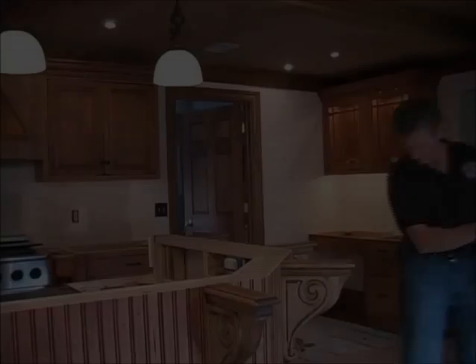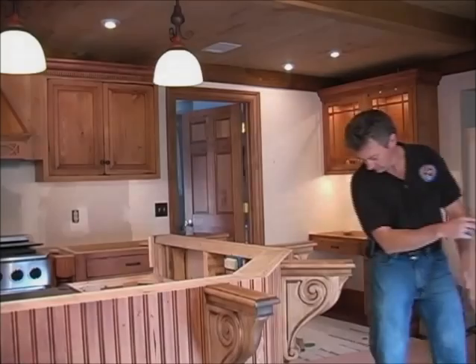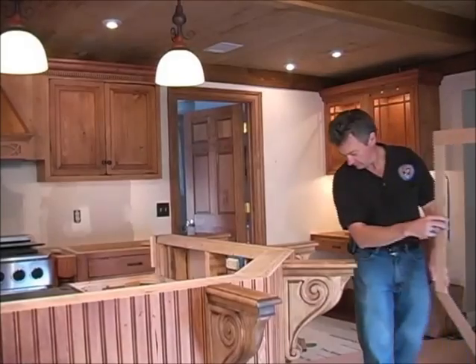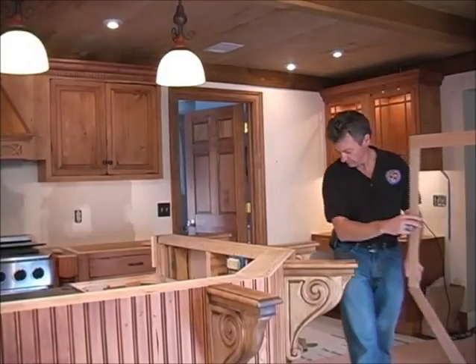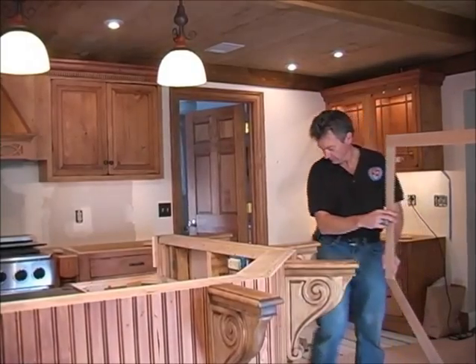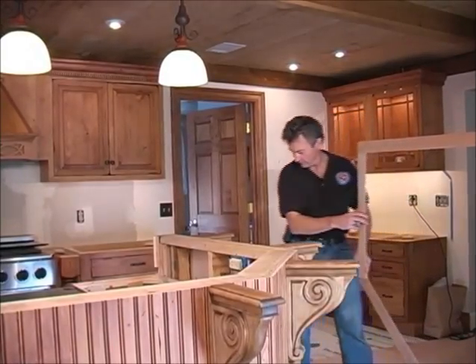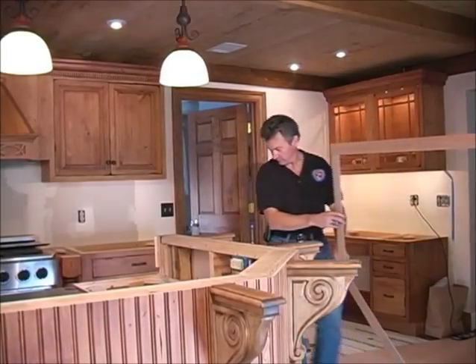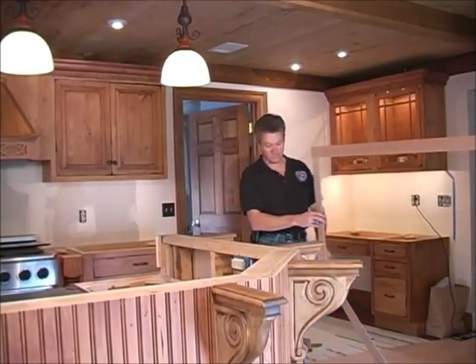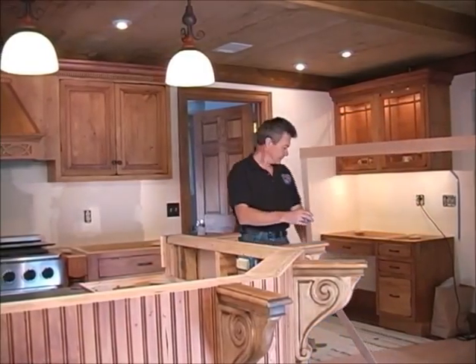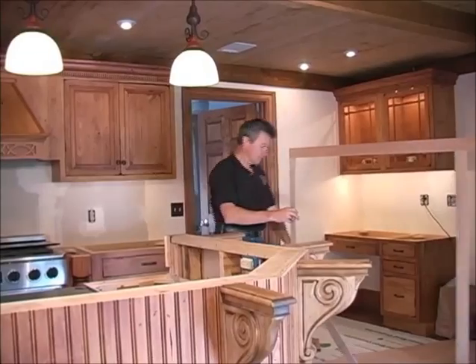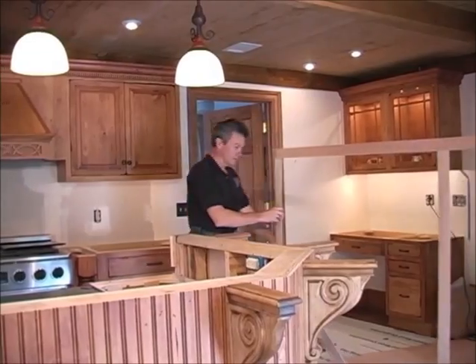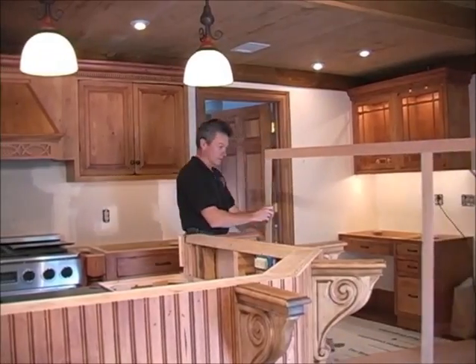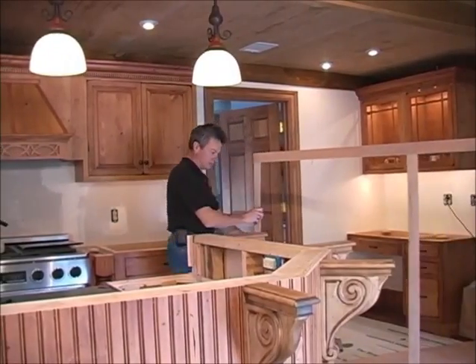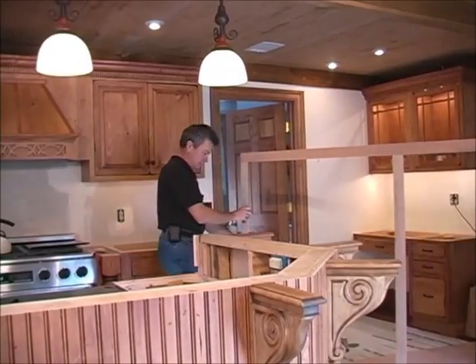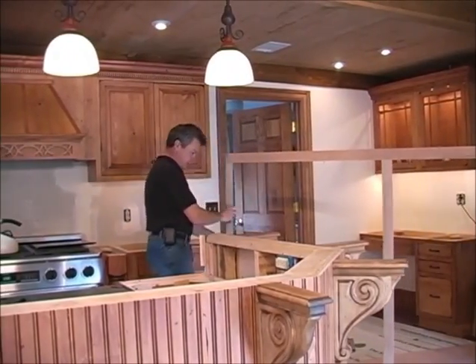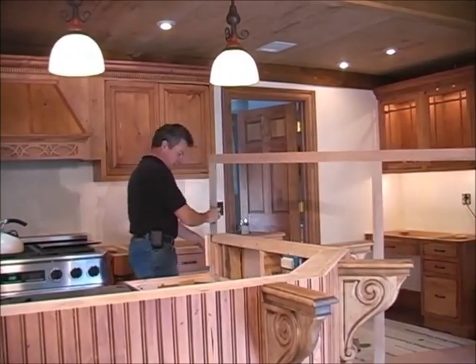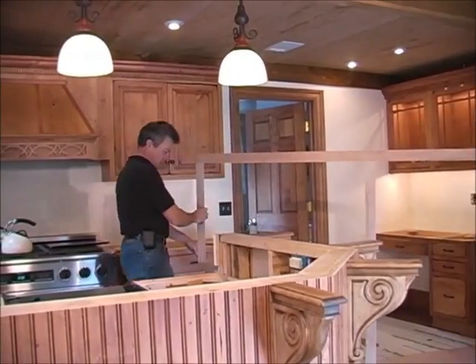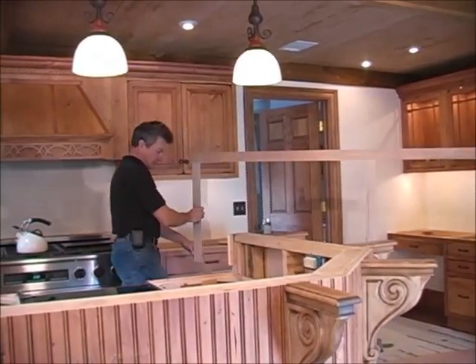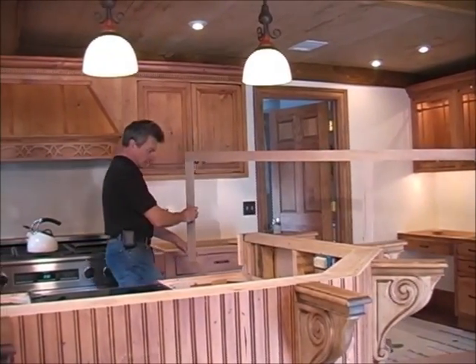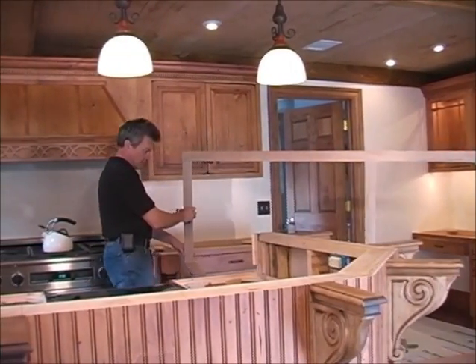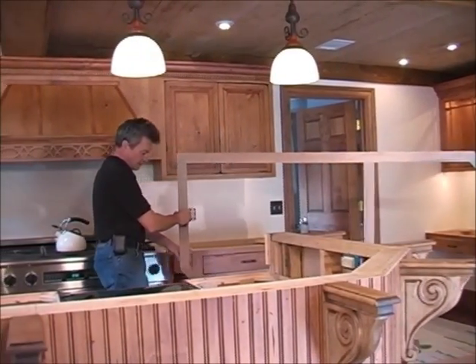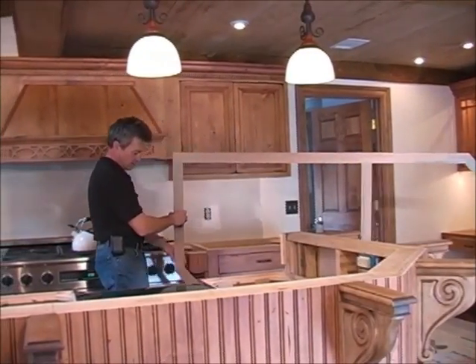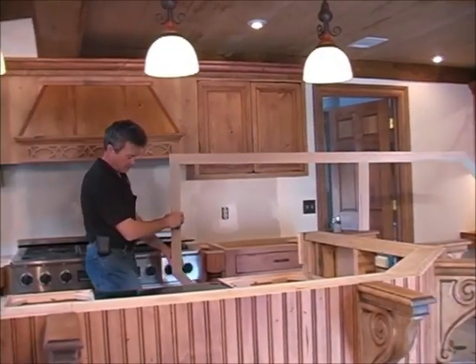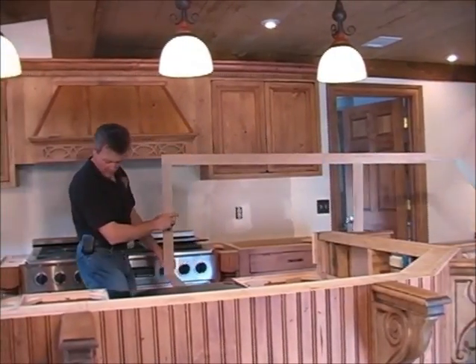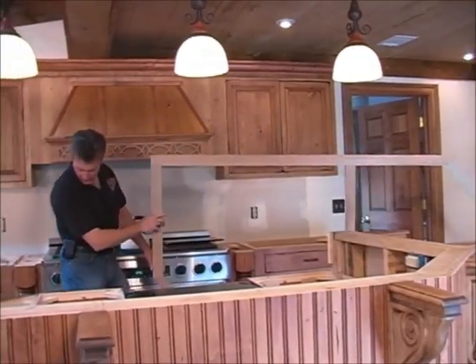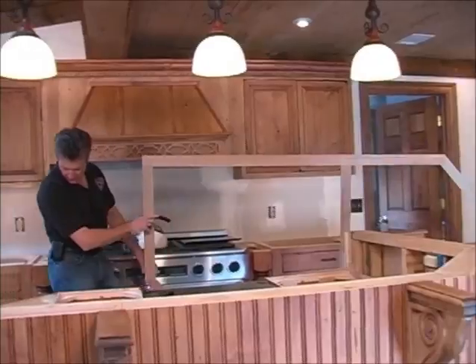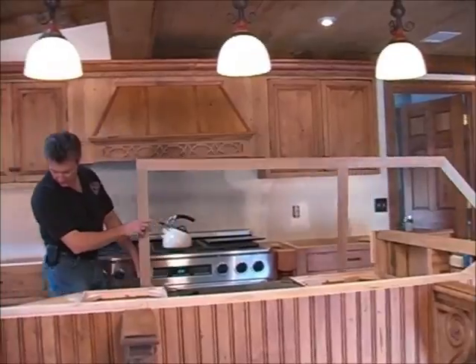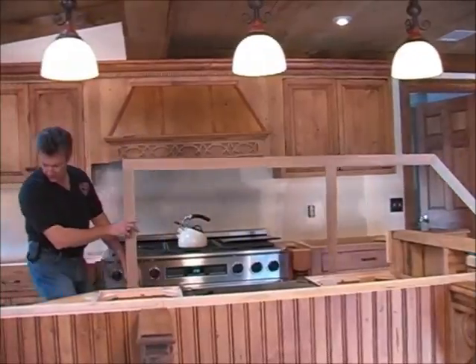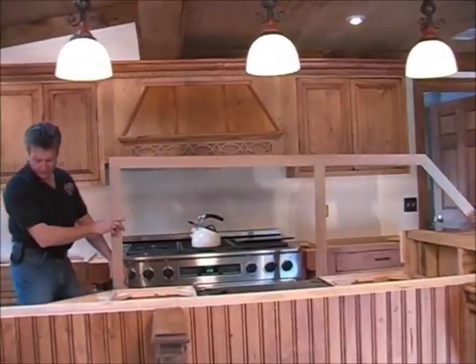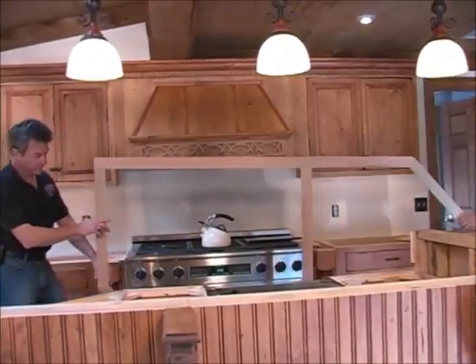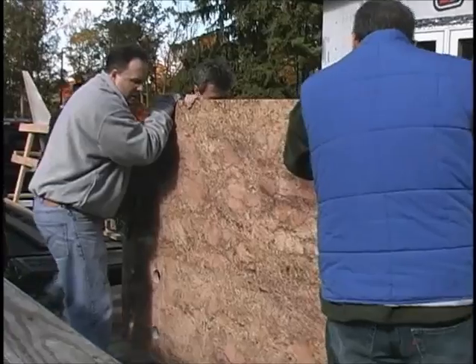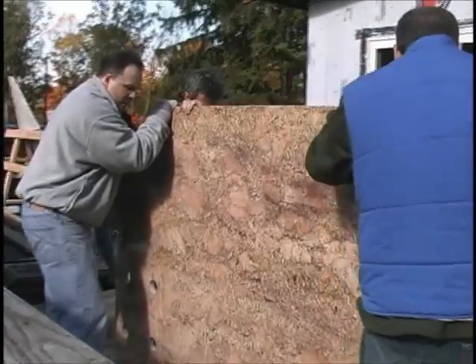Remember to treat the template as if it's a piece of stone. Stone will not bend, so make sure you keep the template straight and stiff. If there are any obstacles in the way, now is the time to find out.